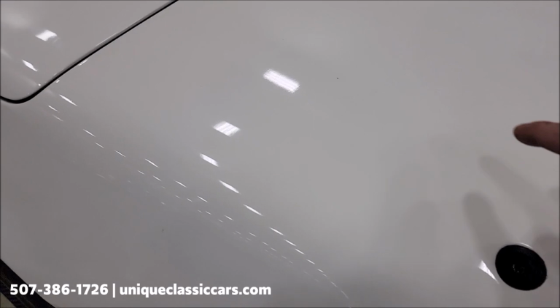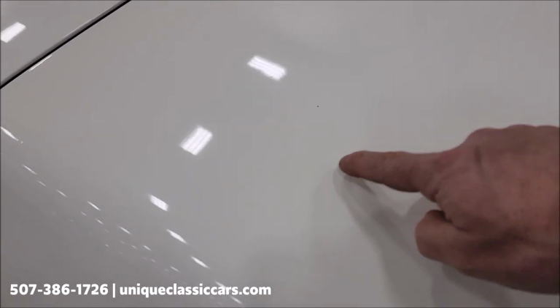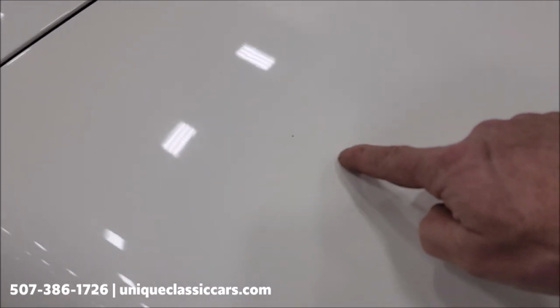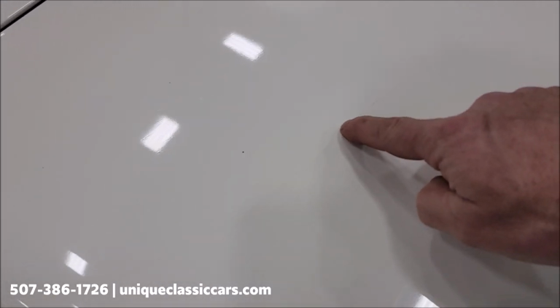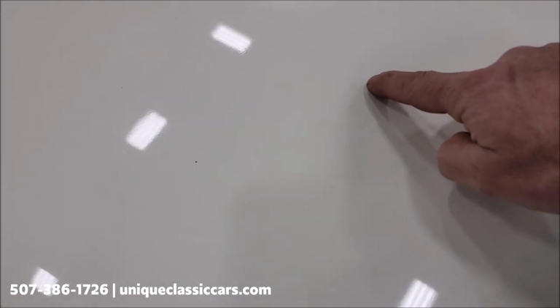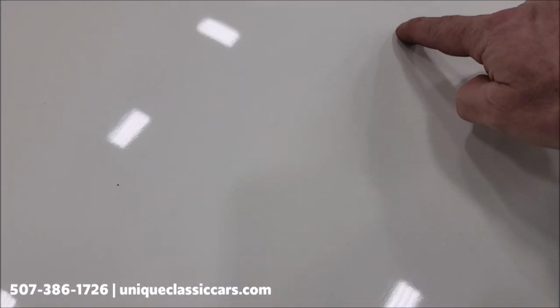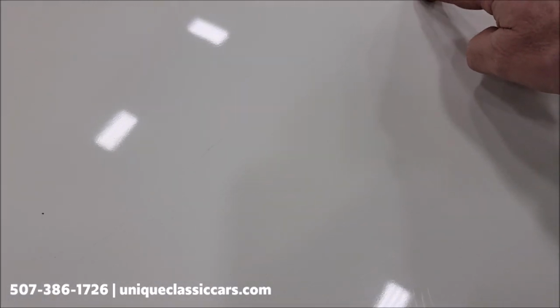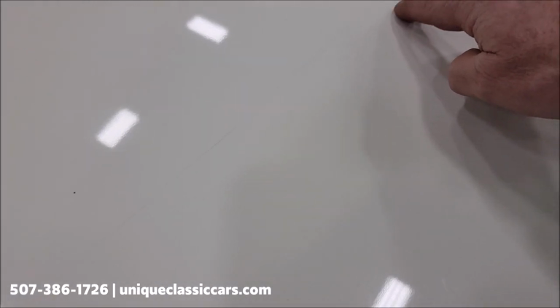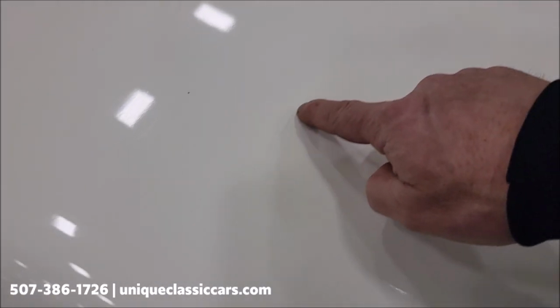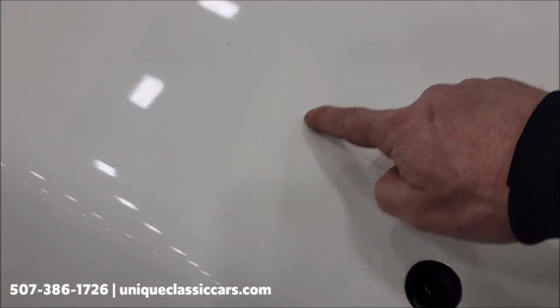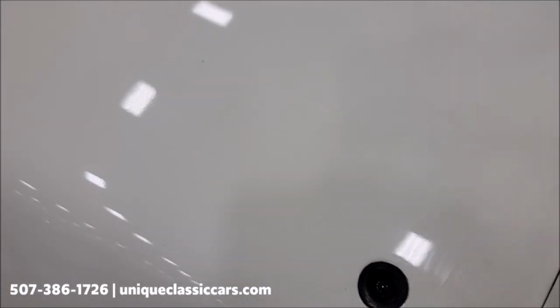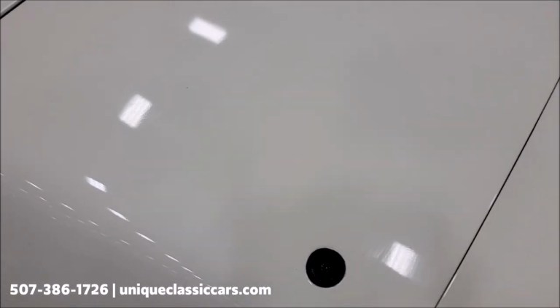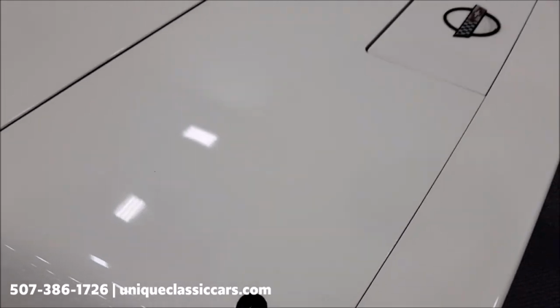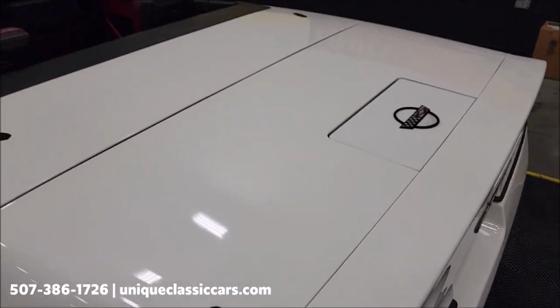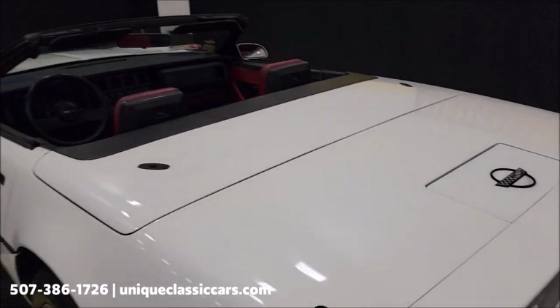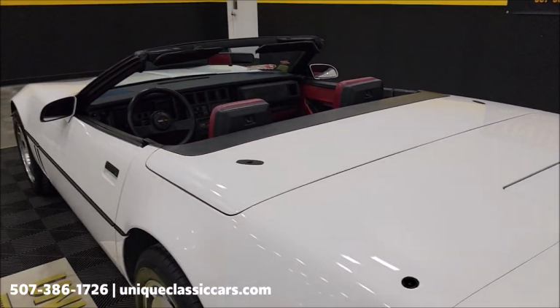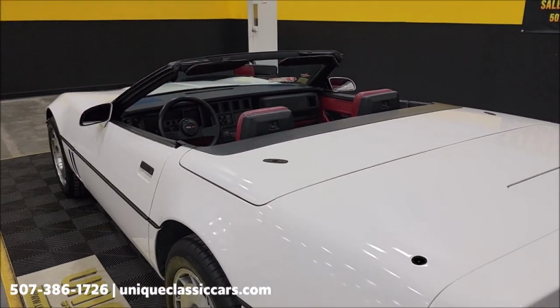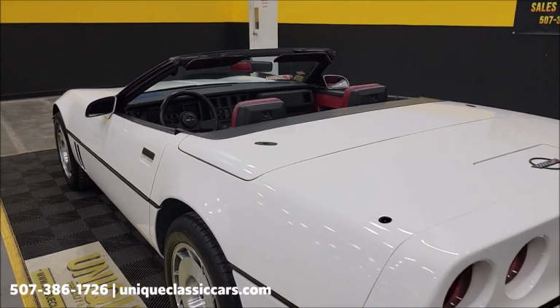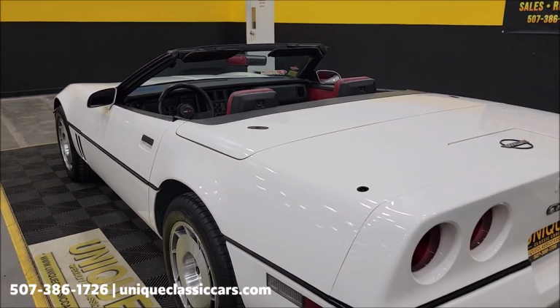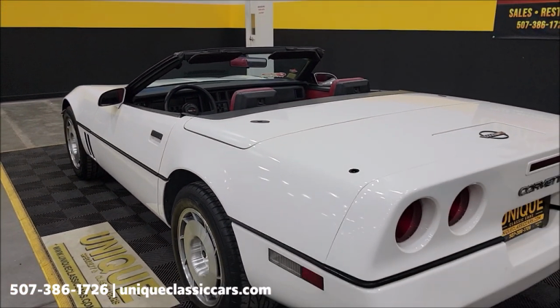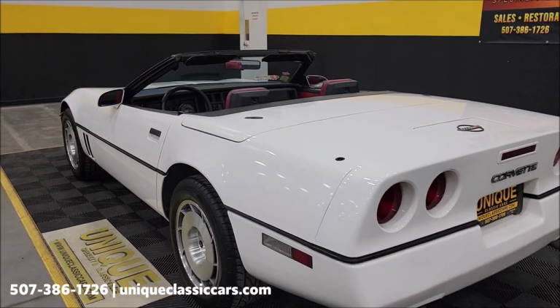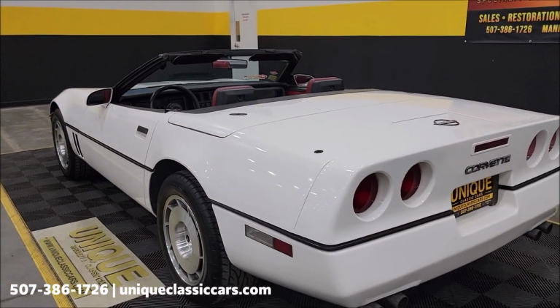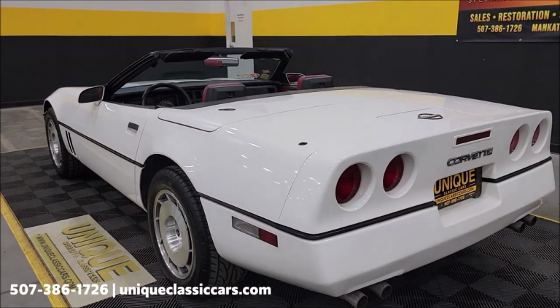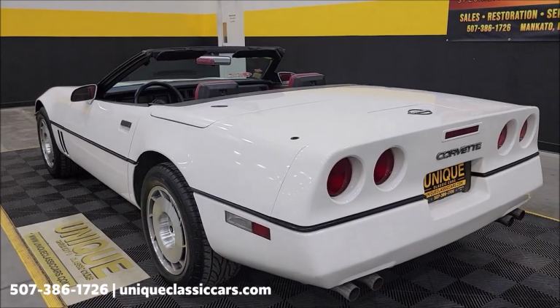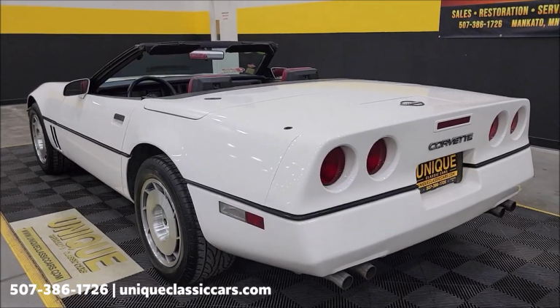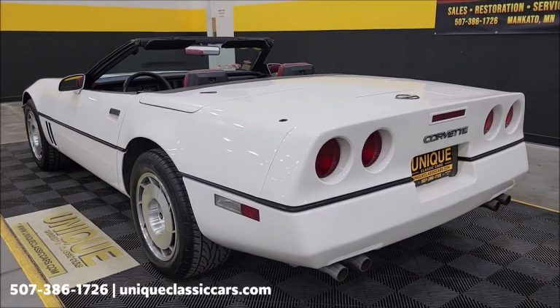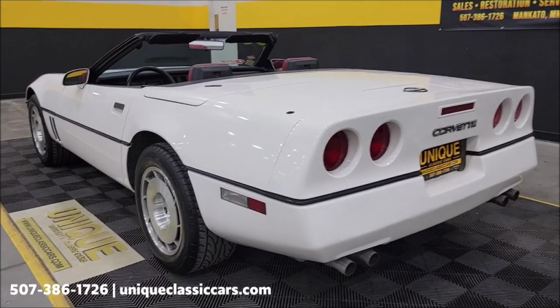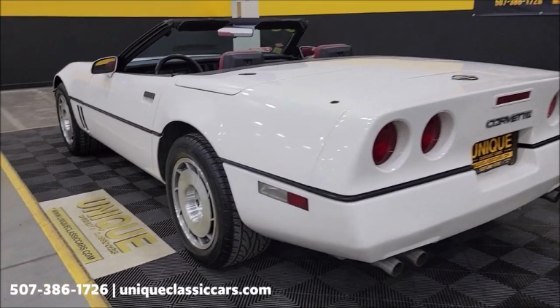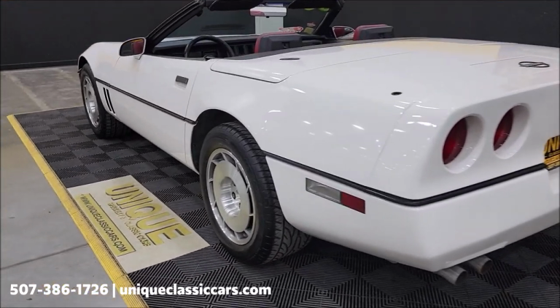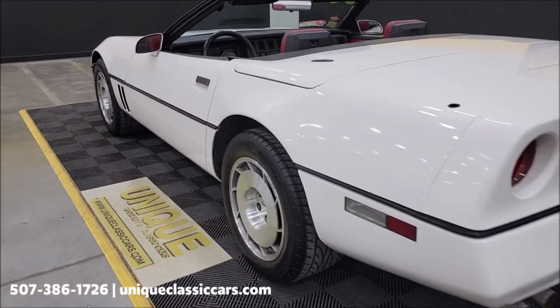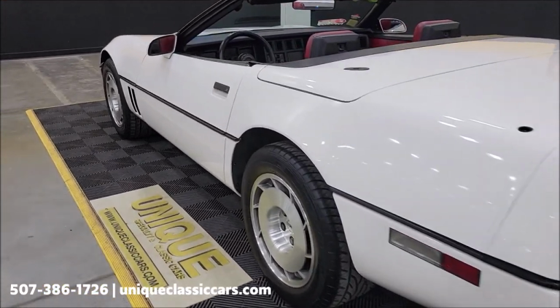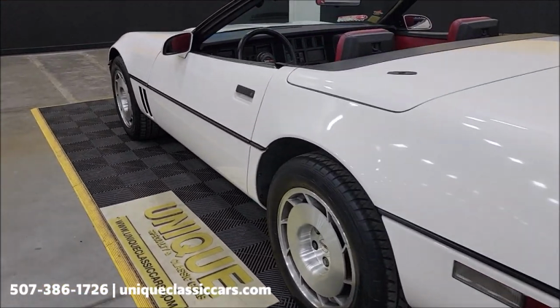As far as the paint, there are just some light scratches. They may not show up well on white, but there are a few of those. Once again, for still pictures visit uniqueclassiccars.com — click the link down below this video in the description.